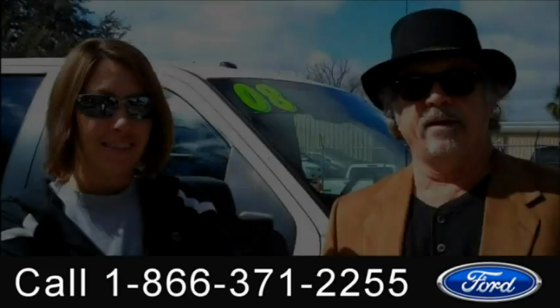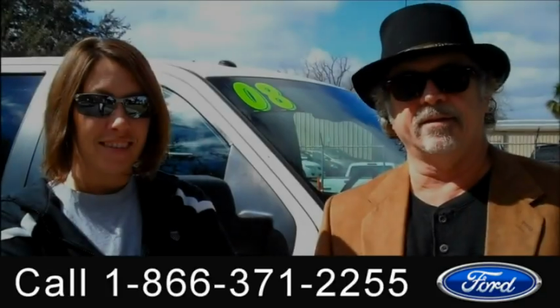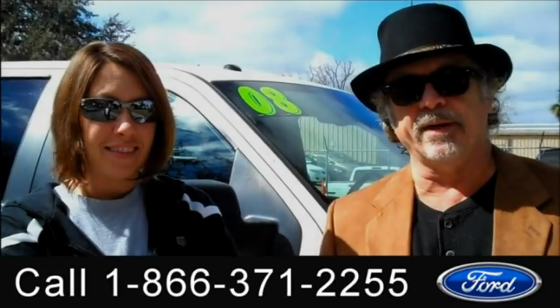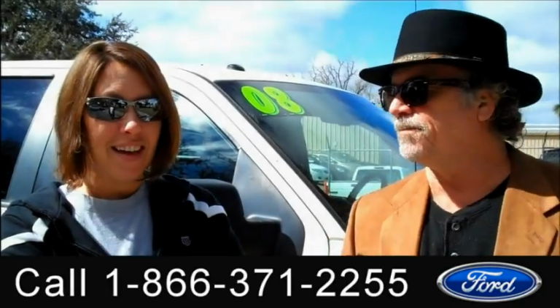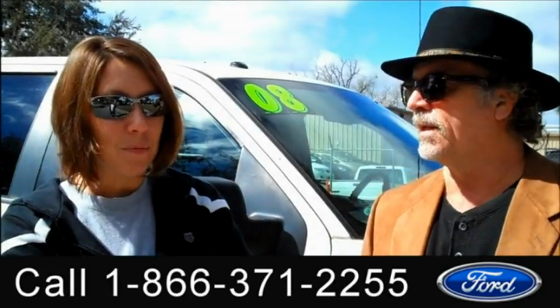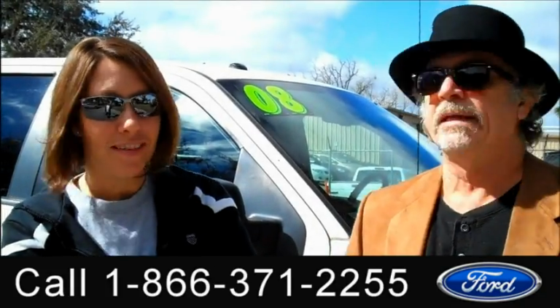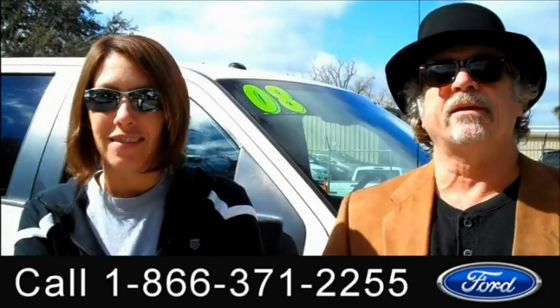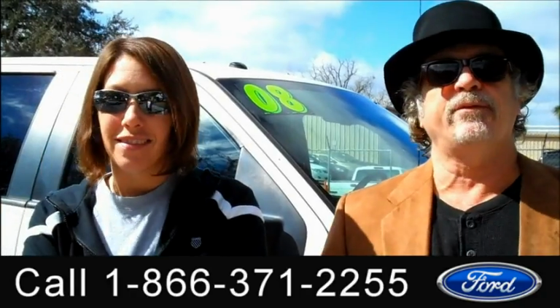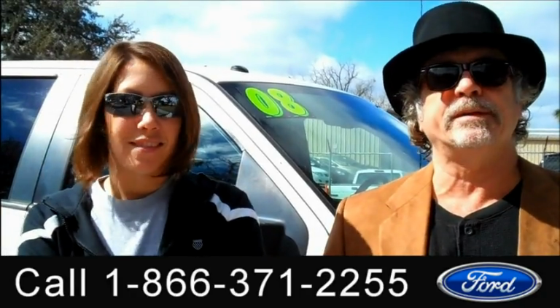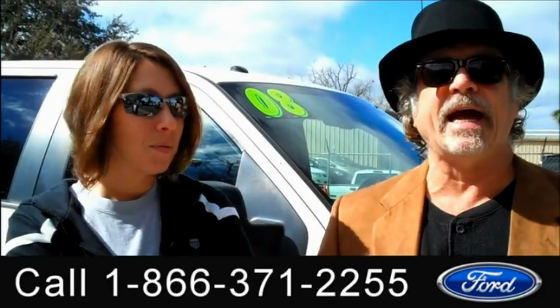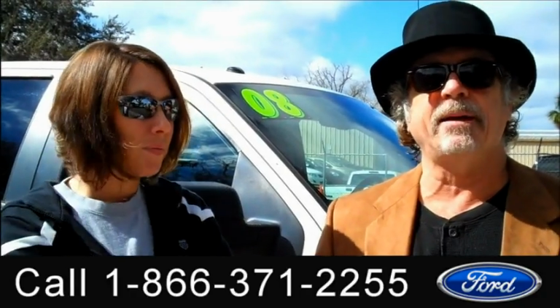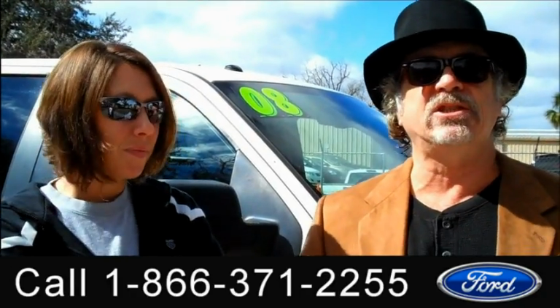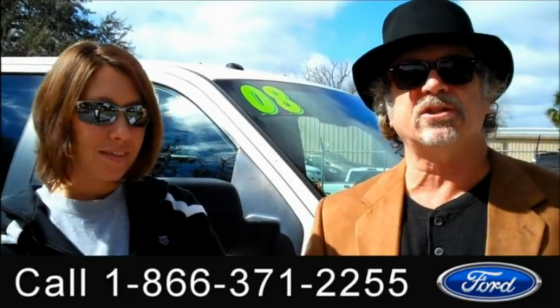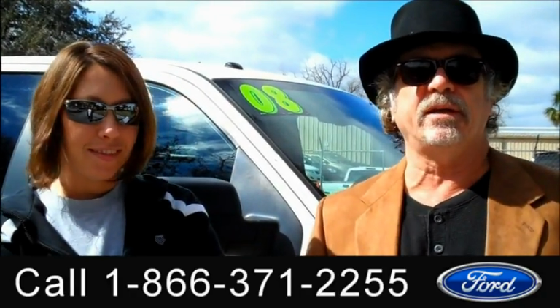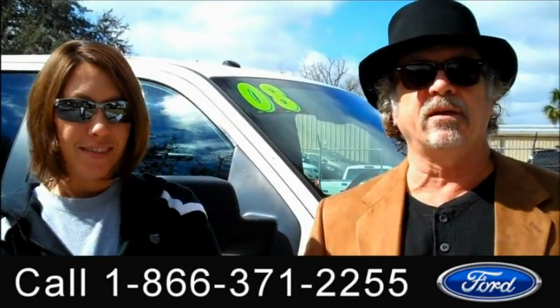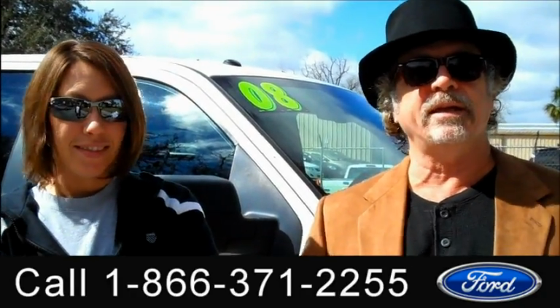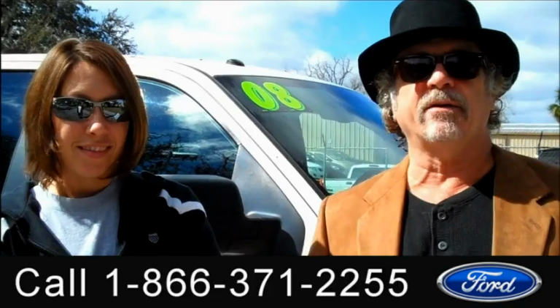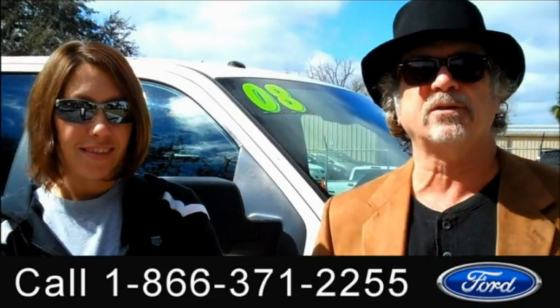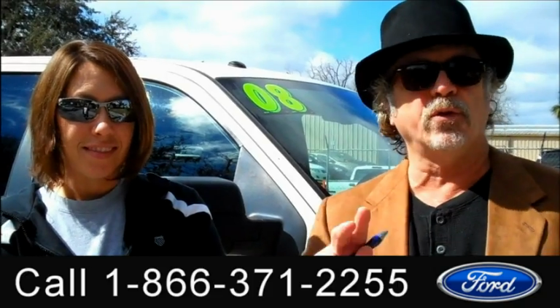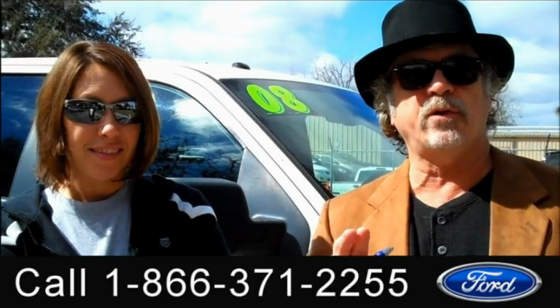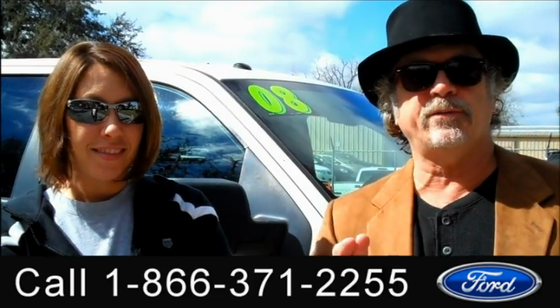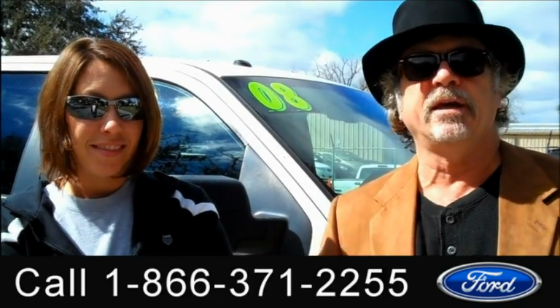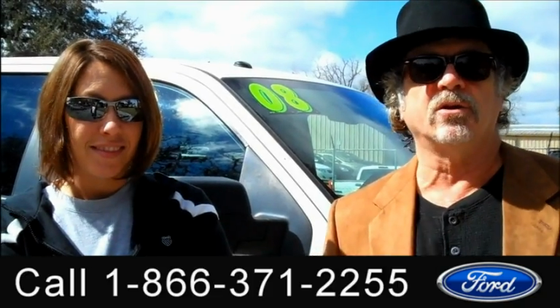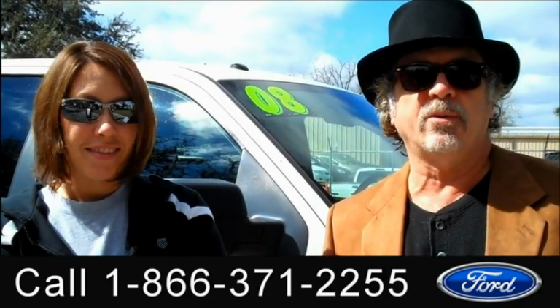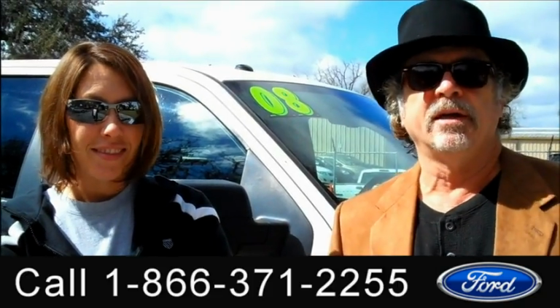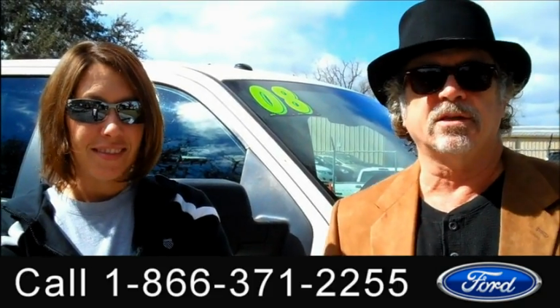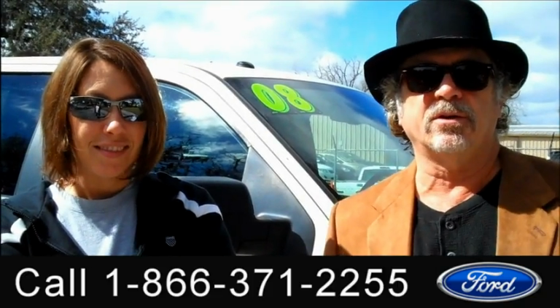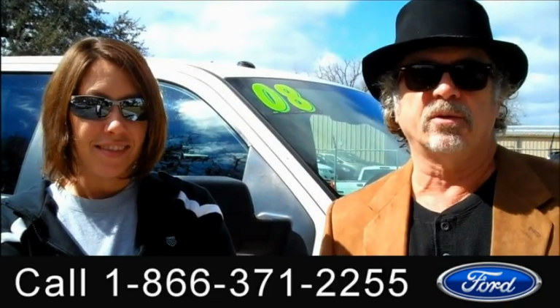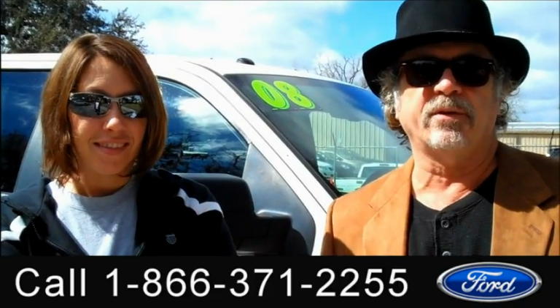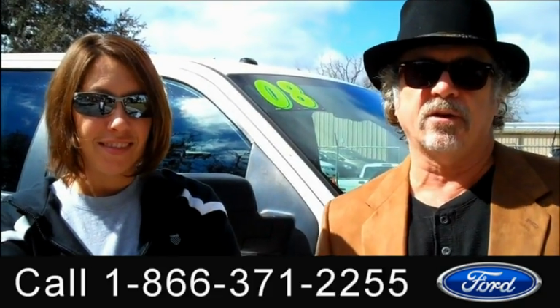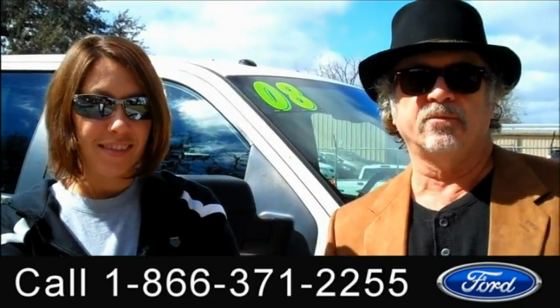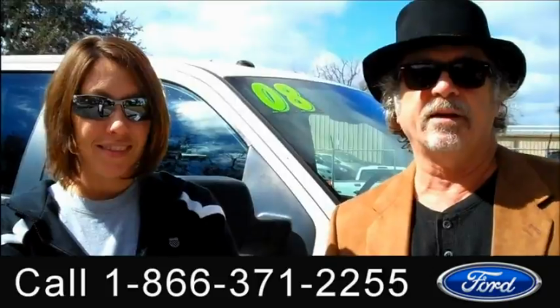Hey, this is Randy and I'm Jen. SantafeFord.com. Just traded in, clean Carfax Ford F-150. Don't go anywhere — Jen's going to show you some more stuff on this truck right now.